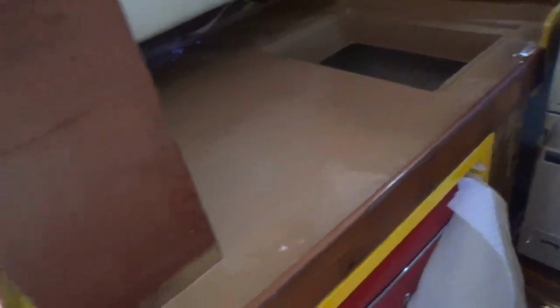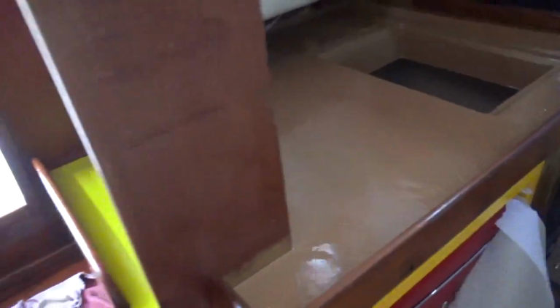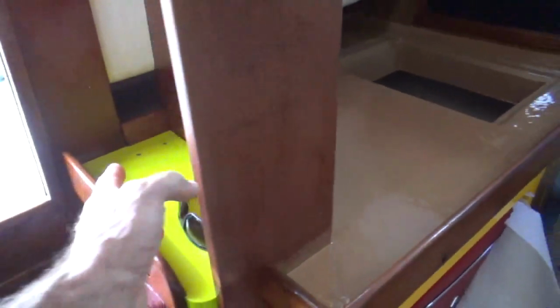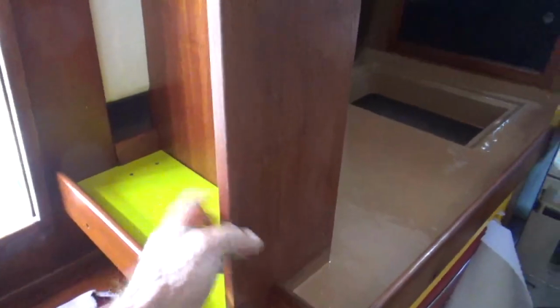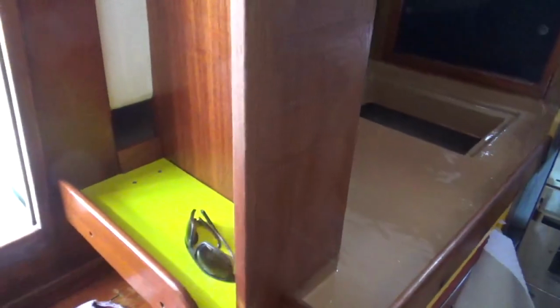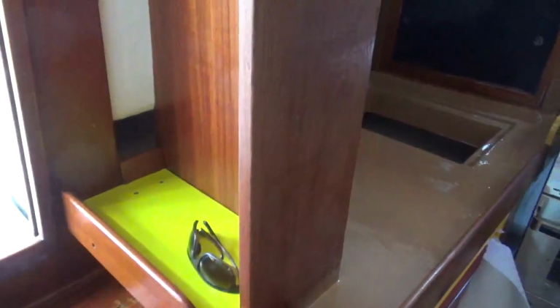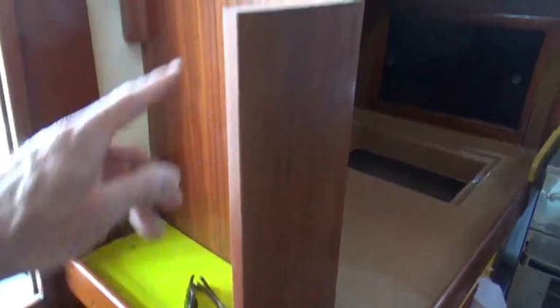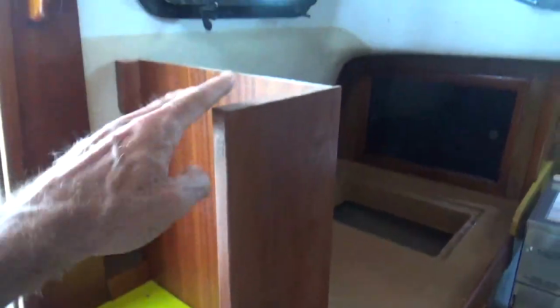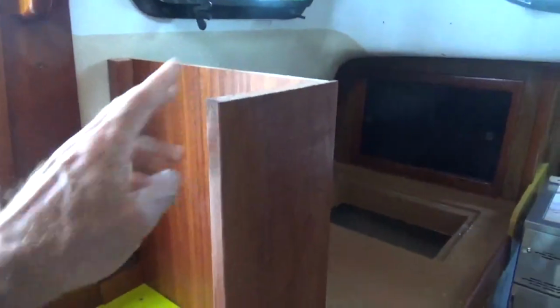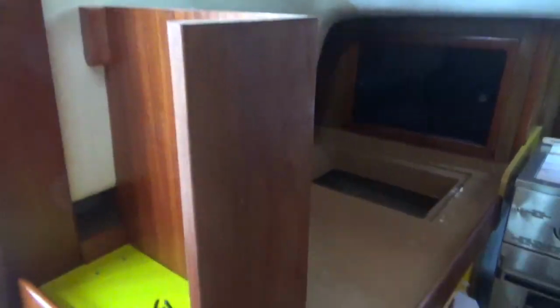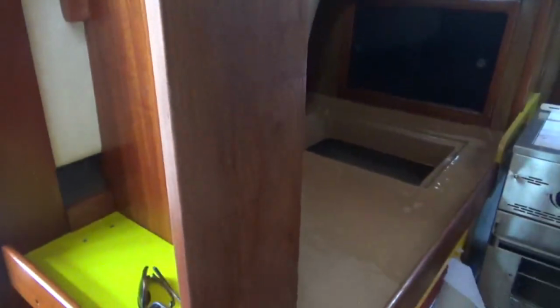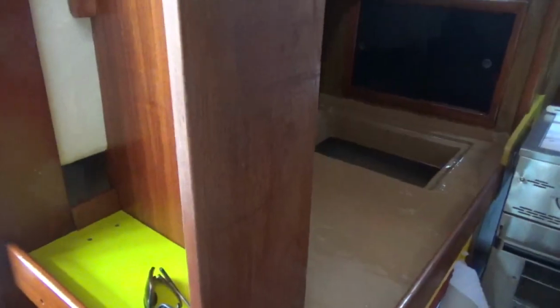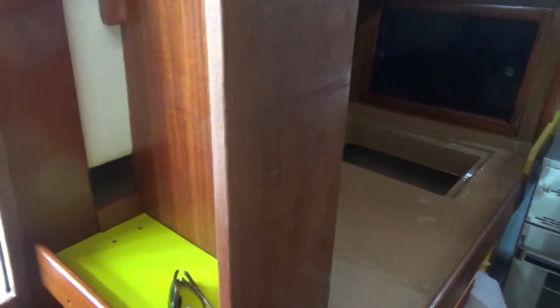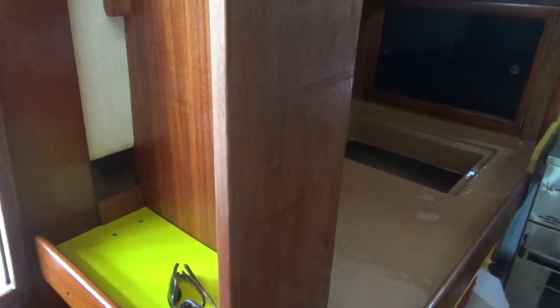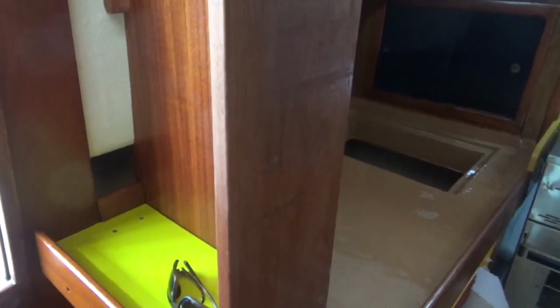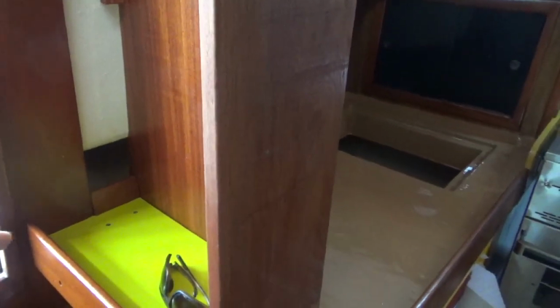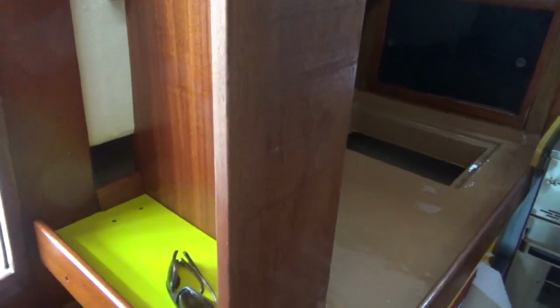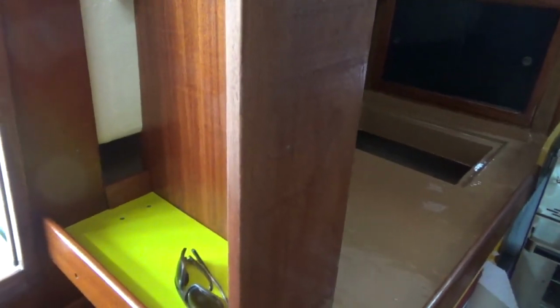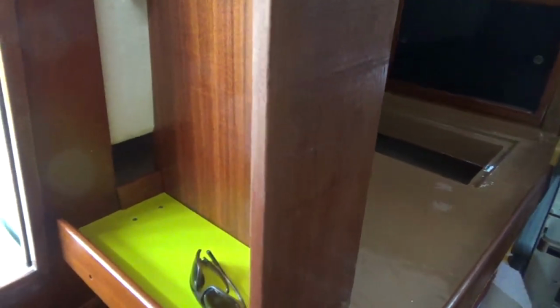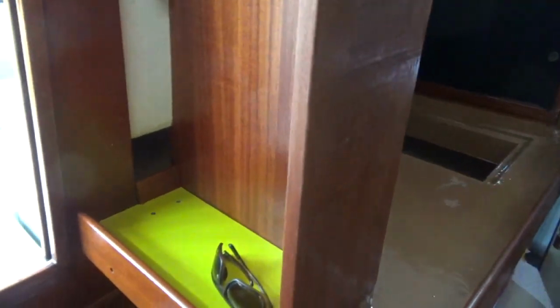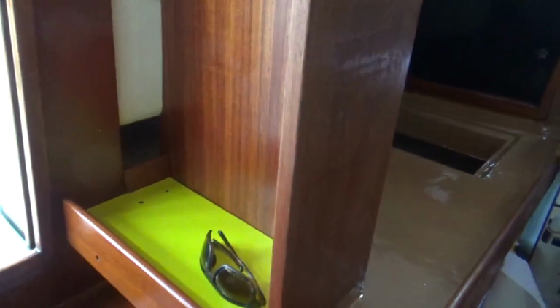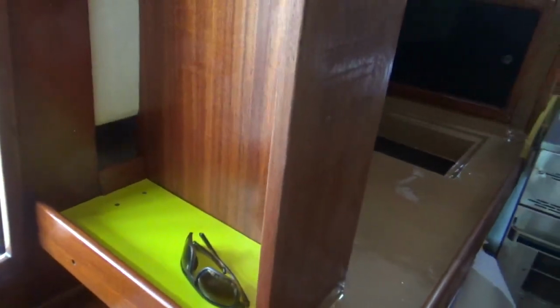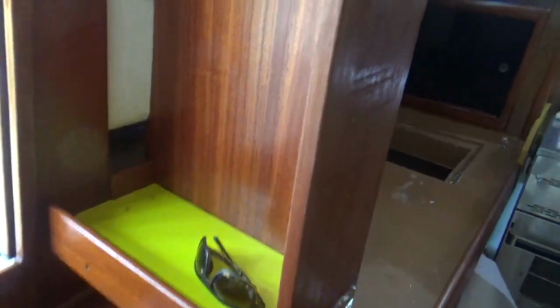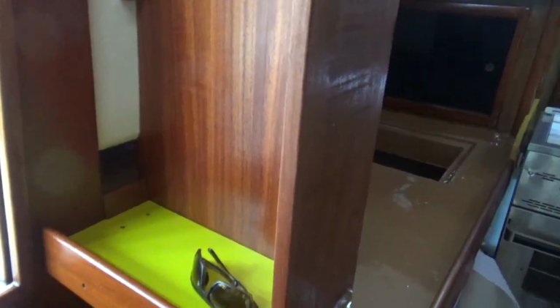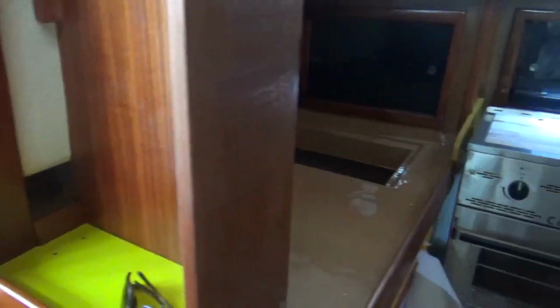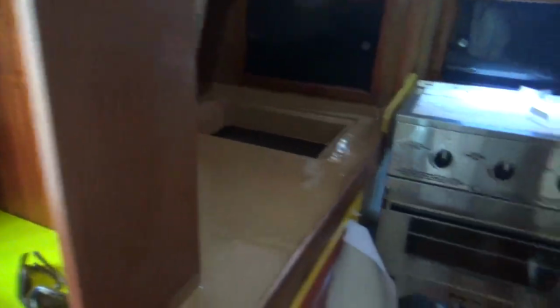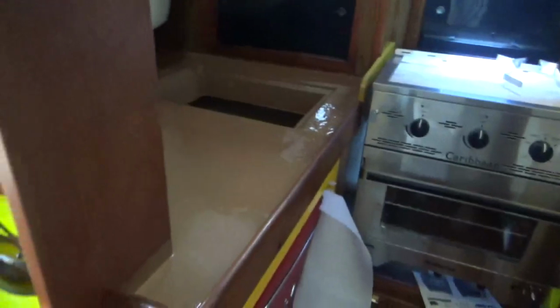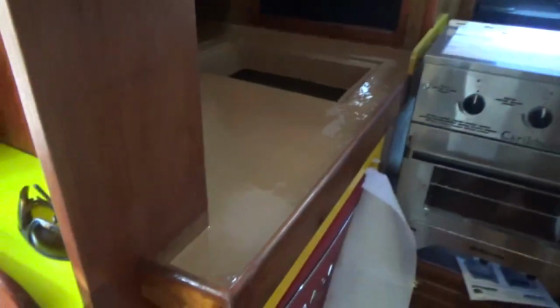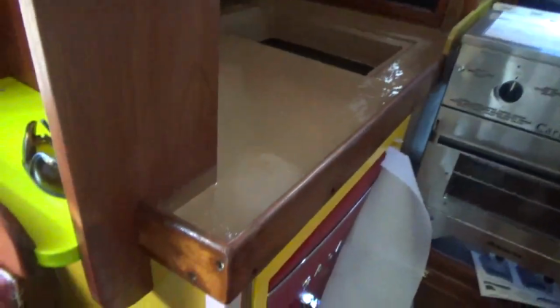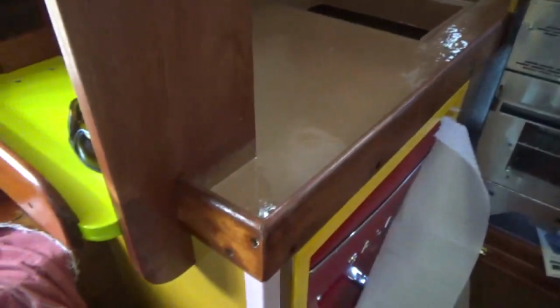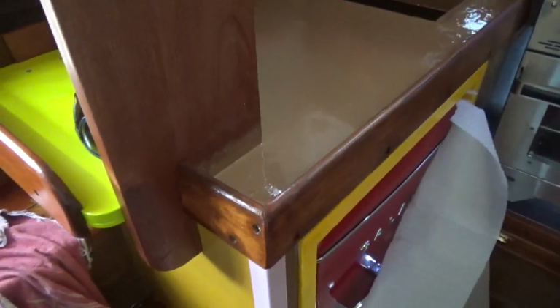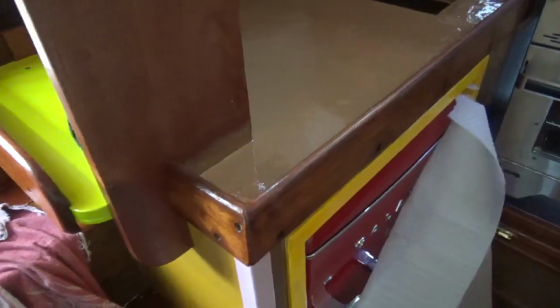I also built this shelving unit, which doesn't have a top yet. That's to store things reachable from the cockpit. That came out pretty good — I'm pretty happy with the way that turned out.